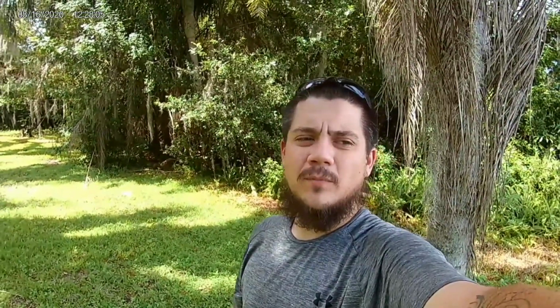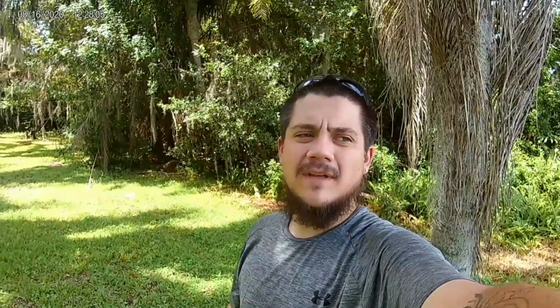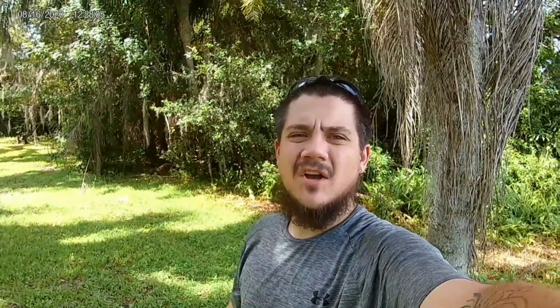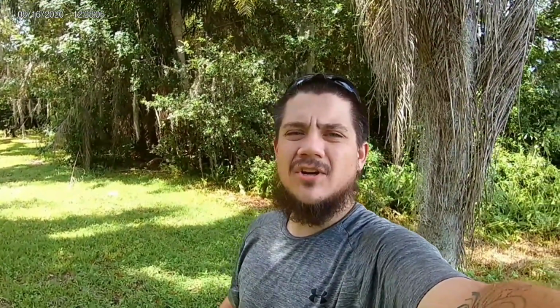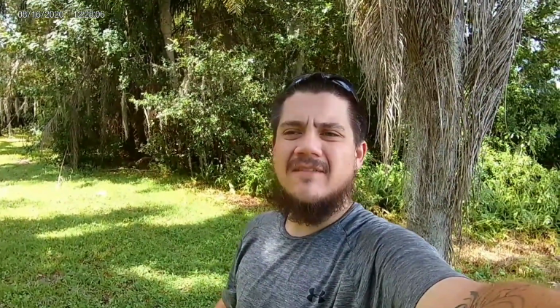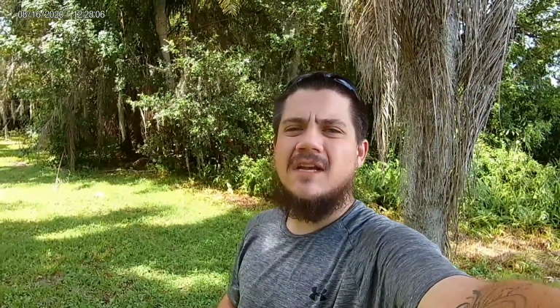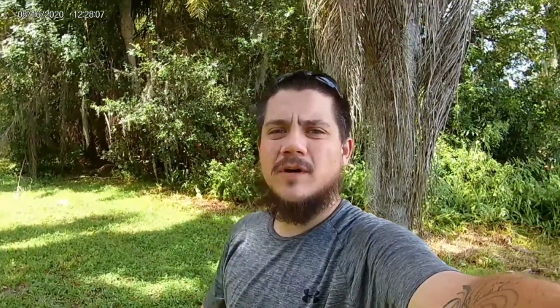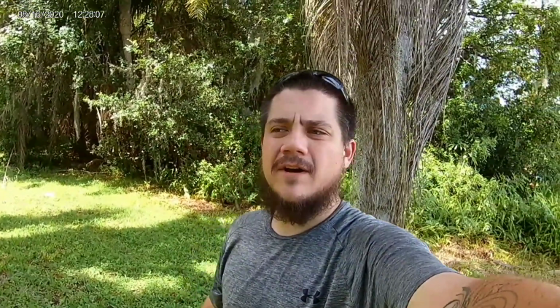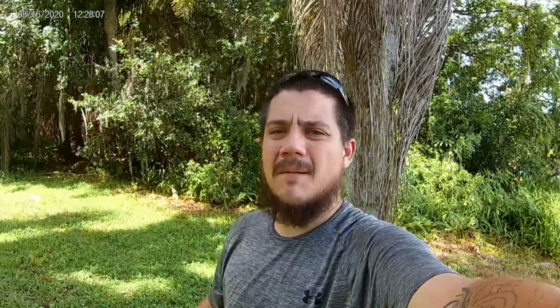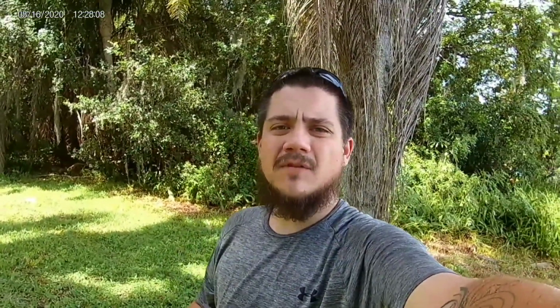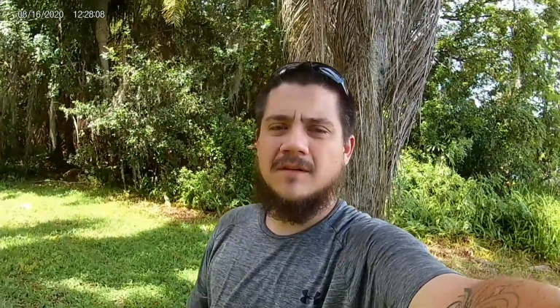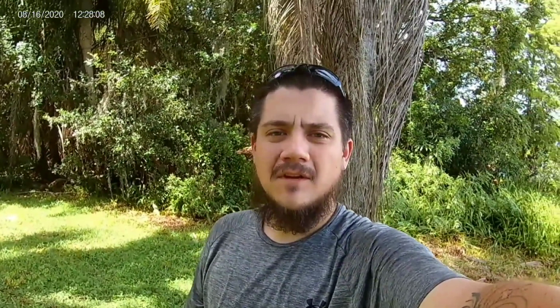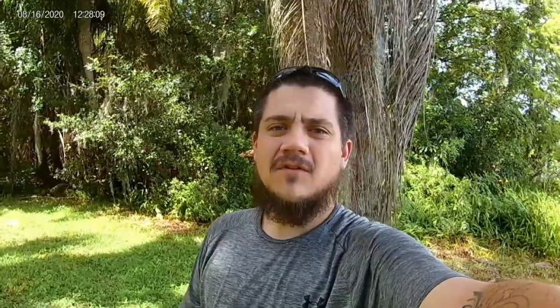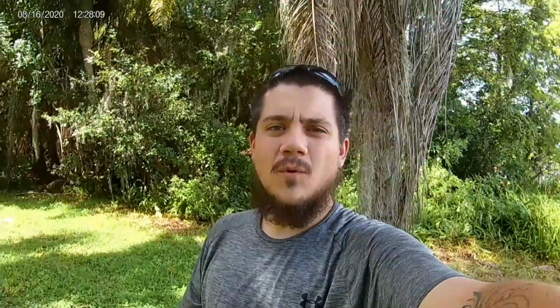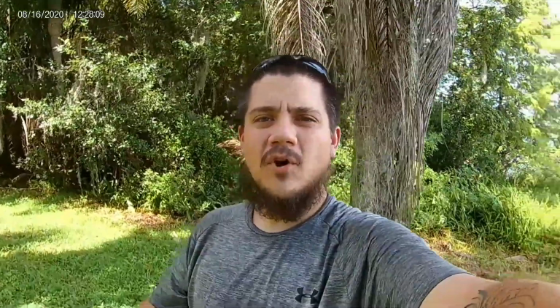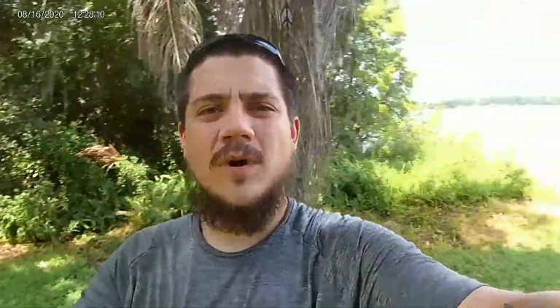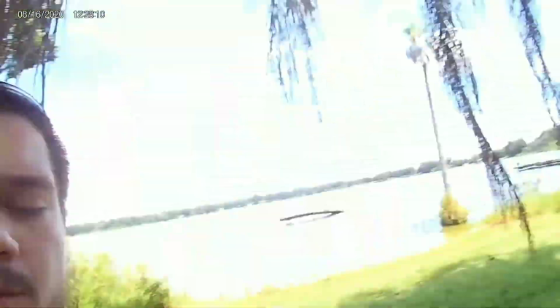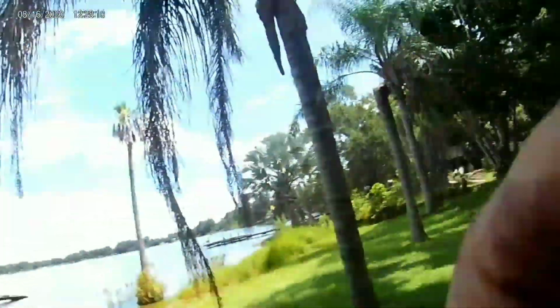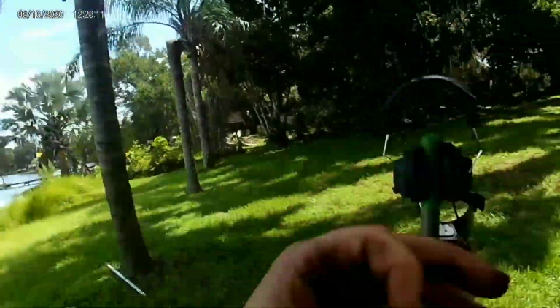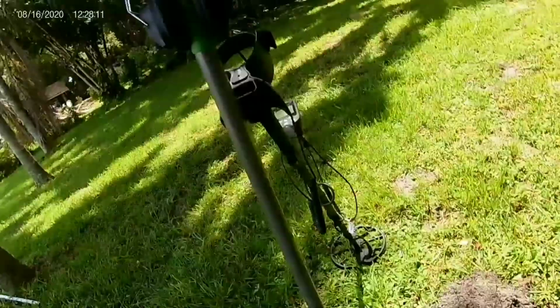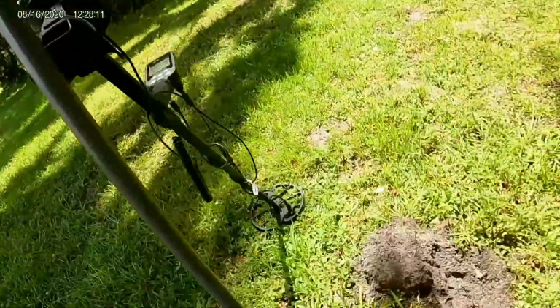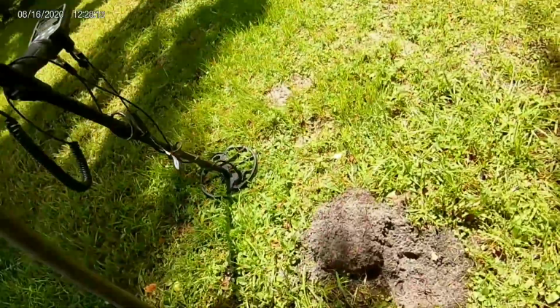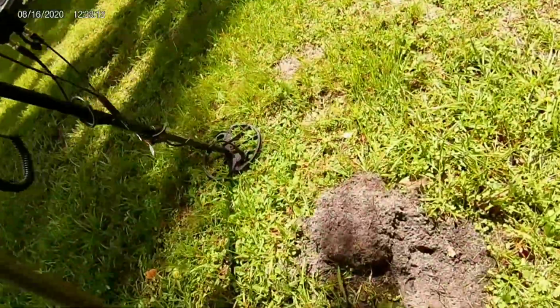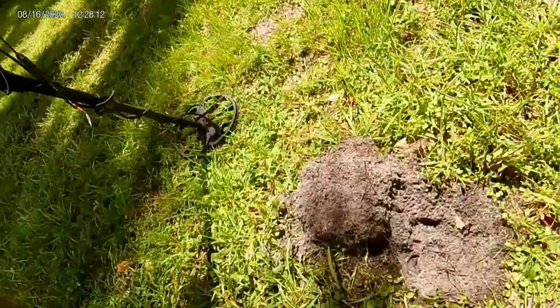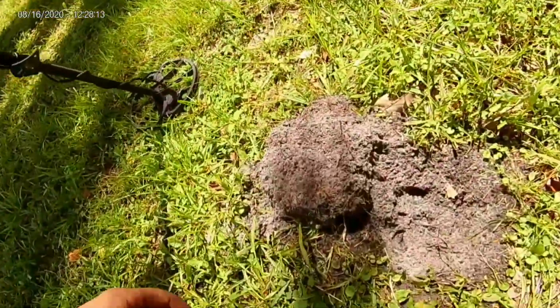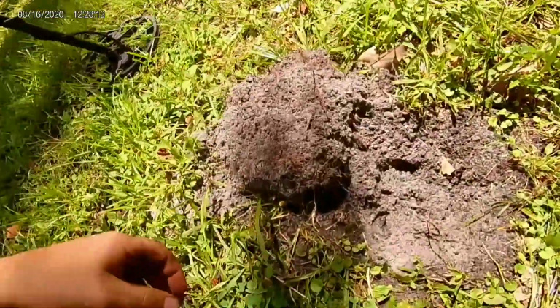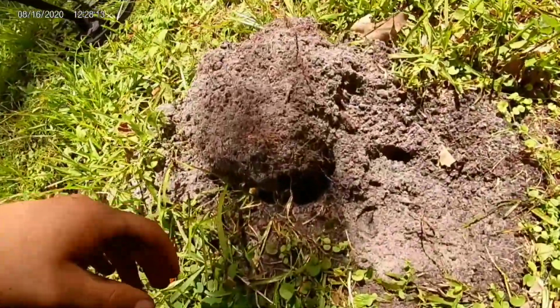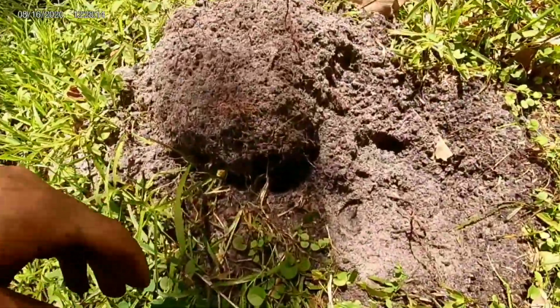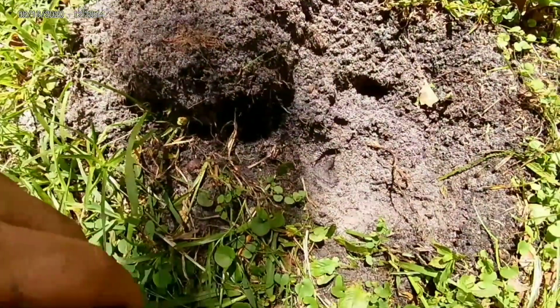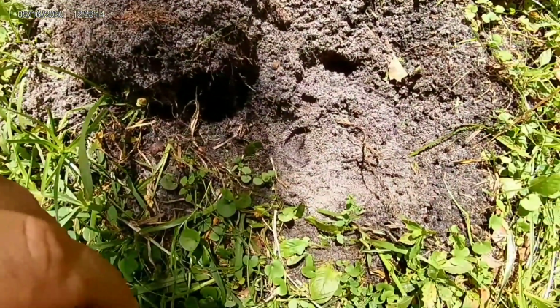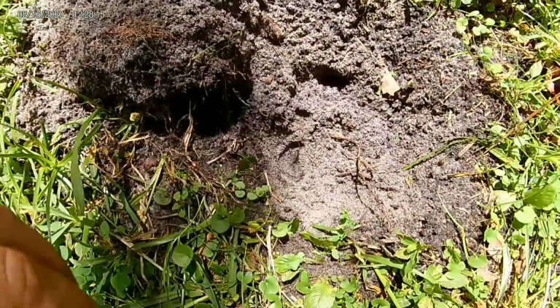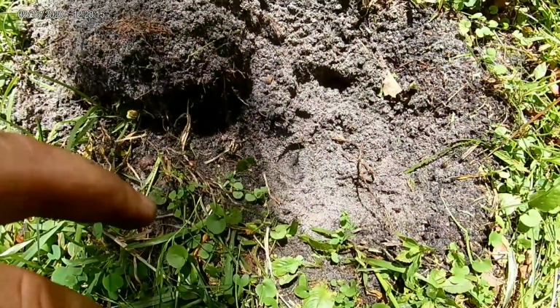We're gonna play a little game and switch things up a little bit because it's 117 degrees out here and I'm melting. Let me turn you around — we're gonna play 'what is that little thing in the hole.'